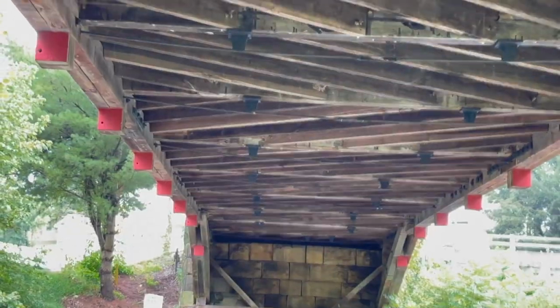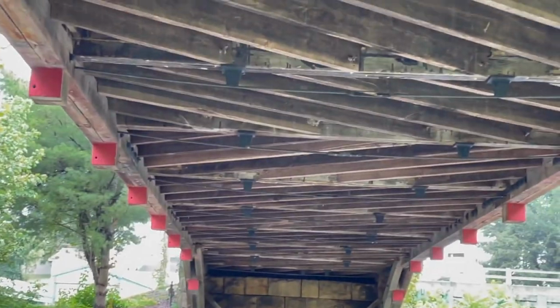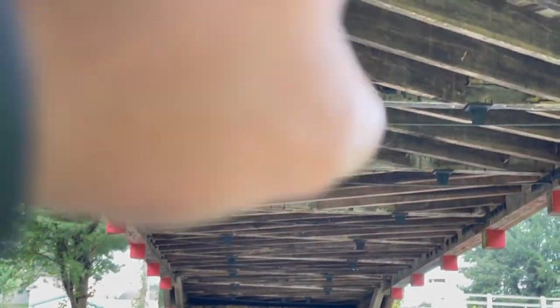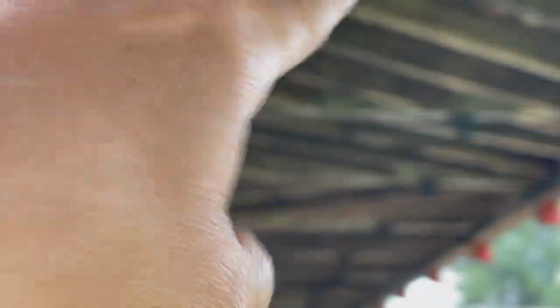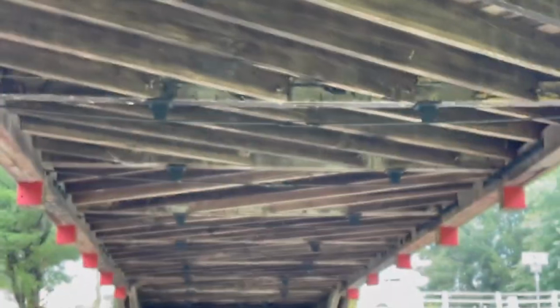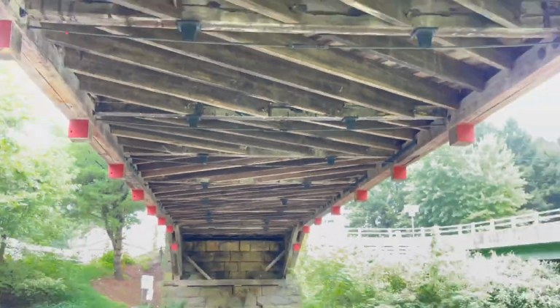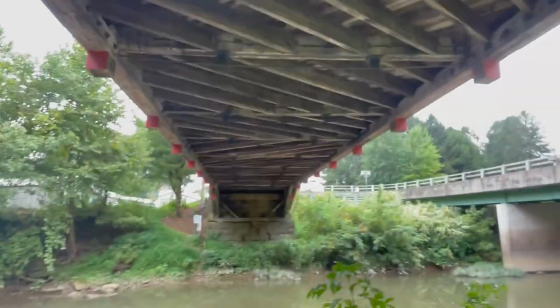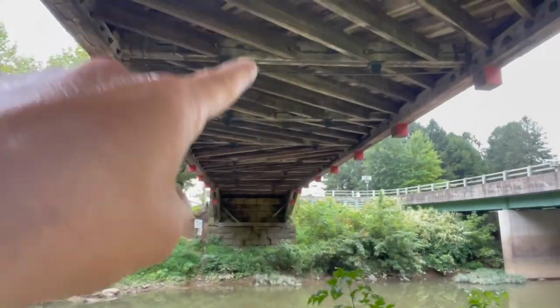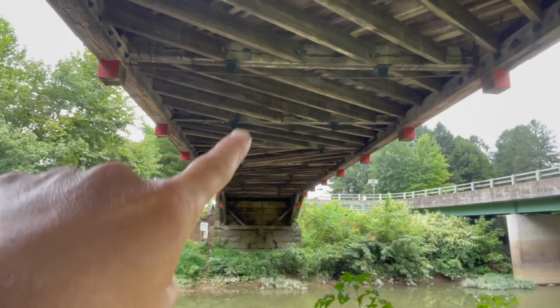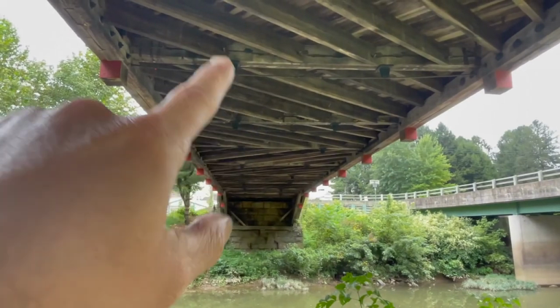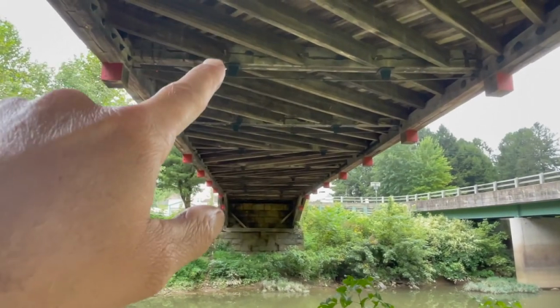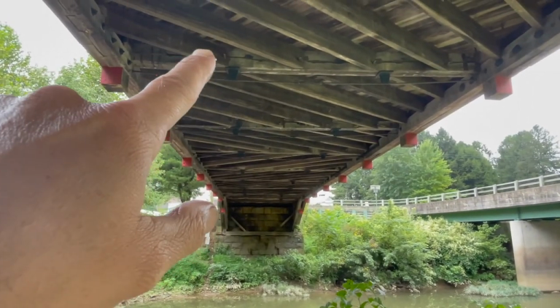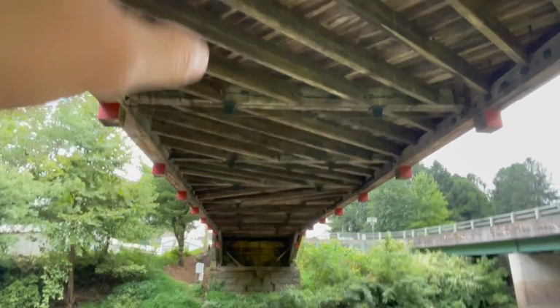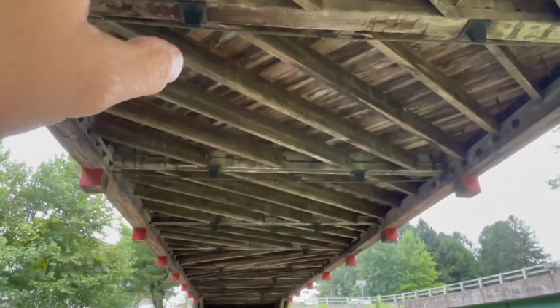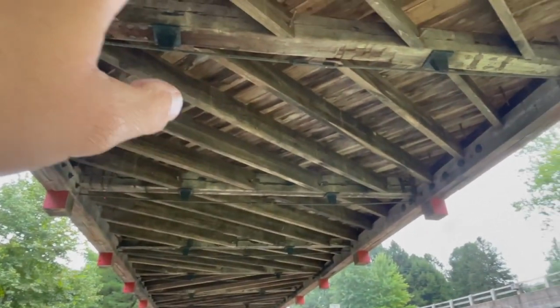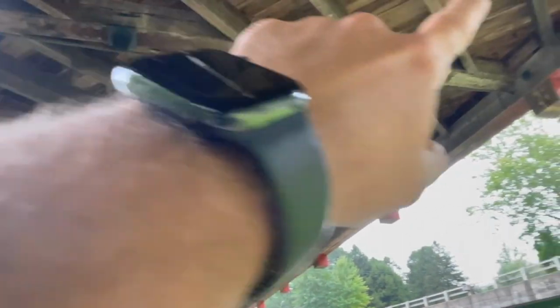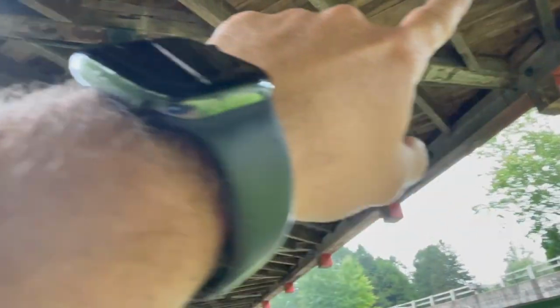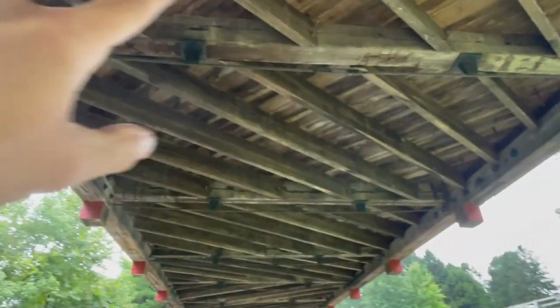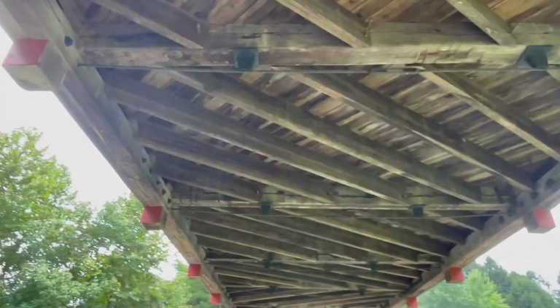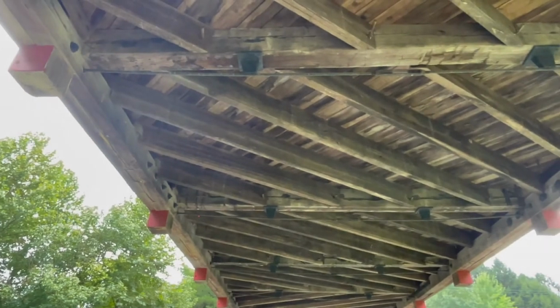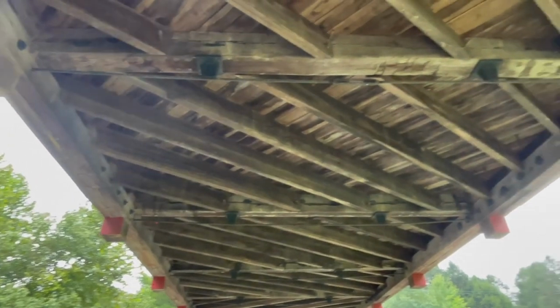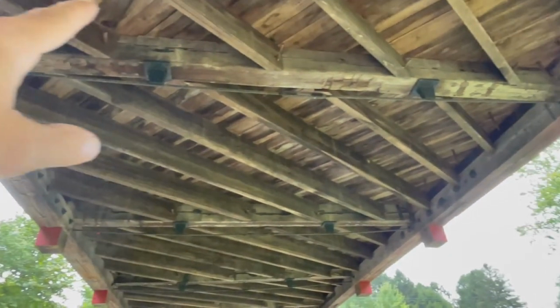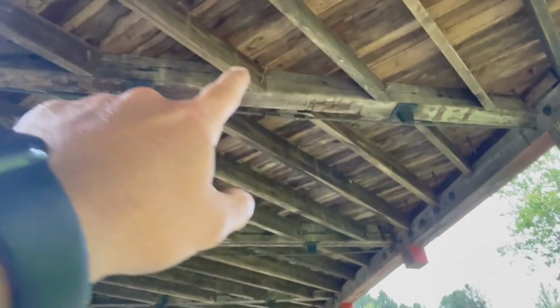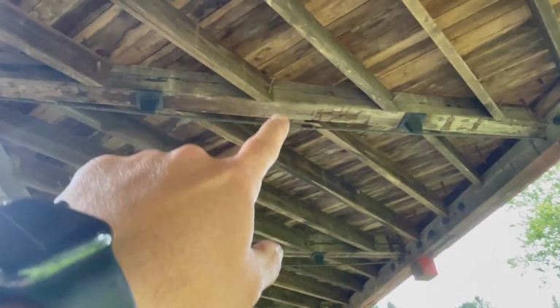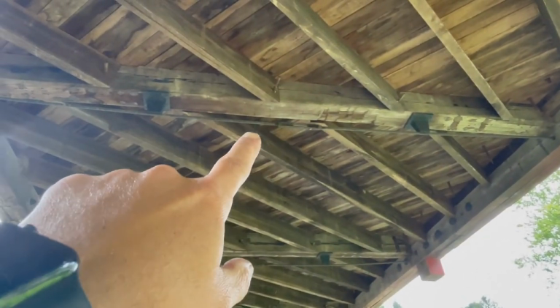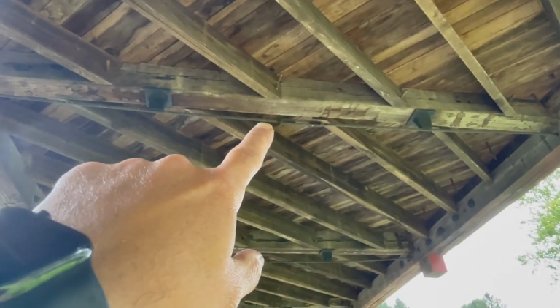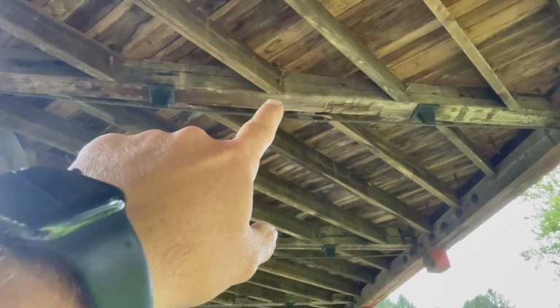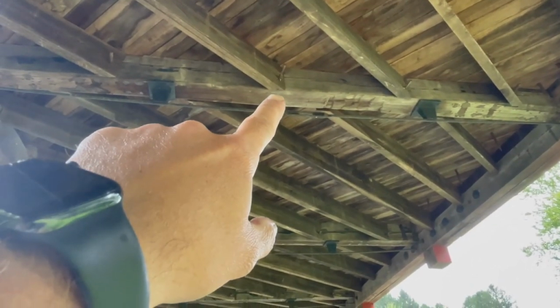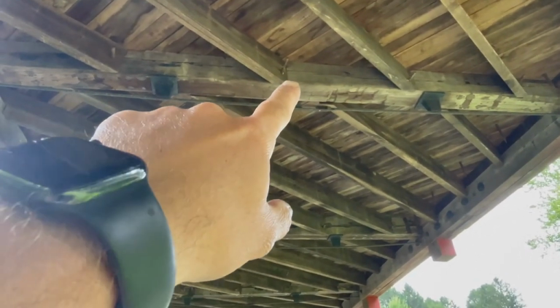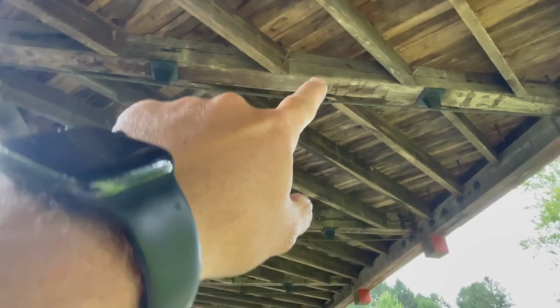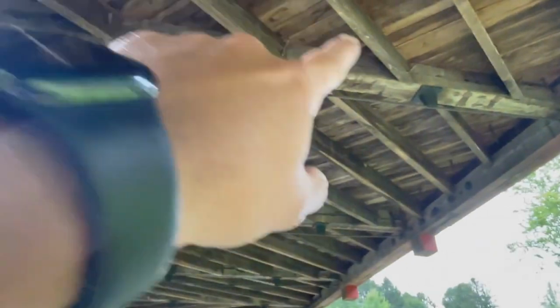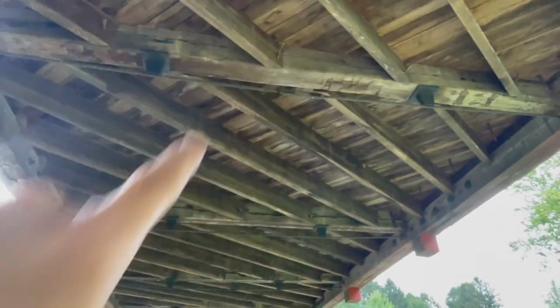Every so often they've got these steel pins coming through, keeping everything — trying to keep everything straight. And right there in the center you can tighten that up and bring it in or out as it flexes.